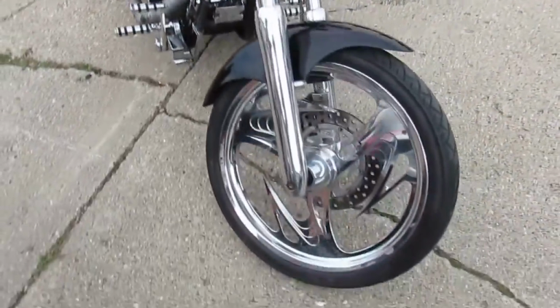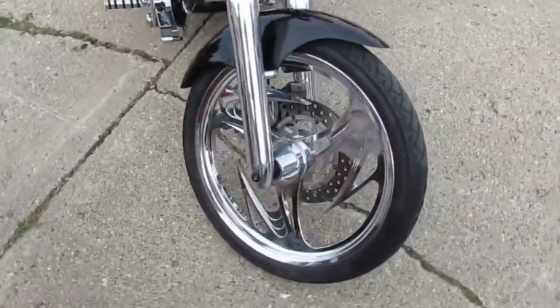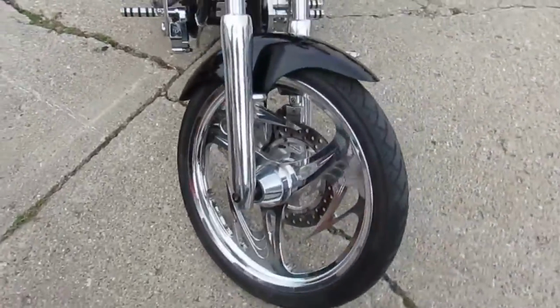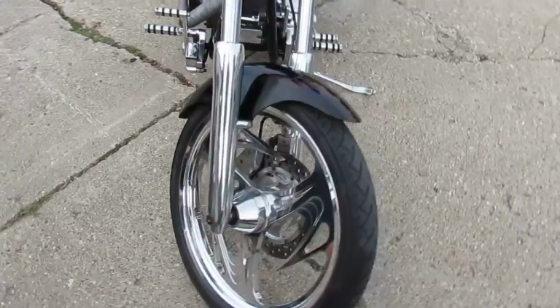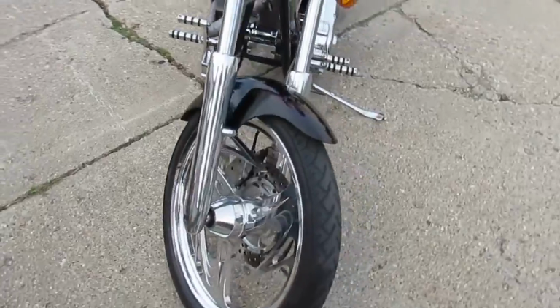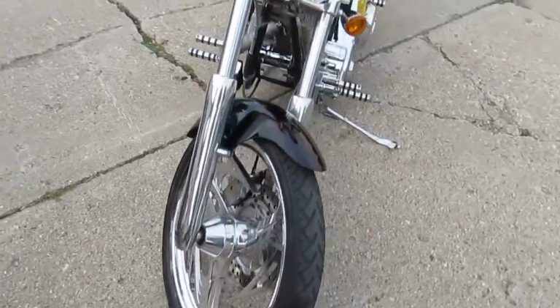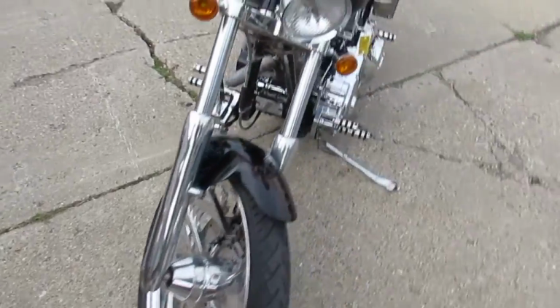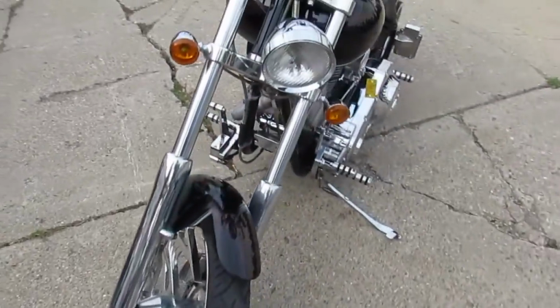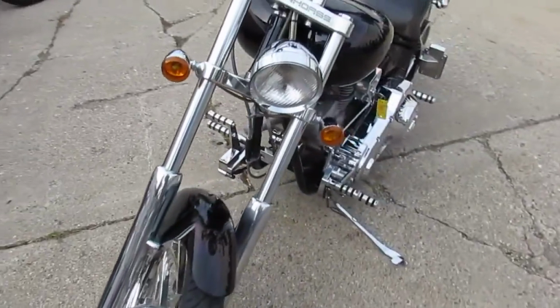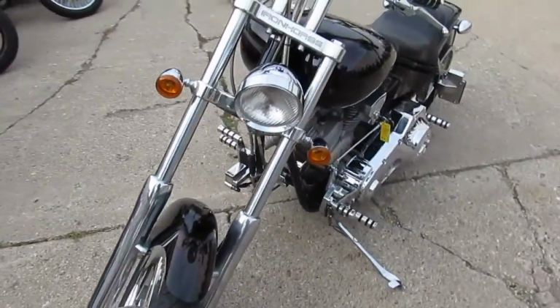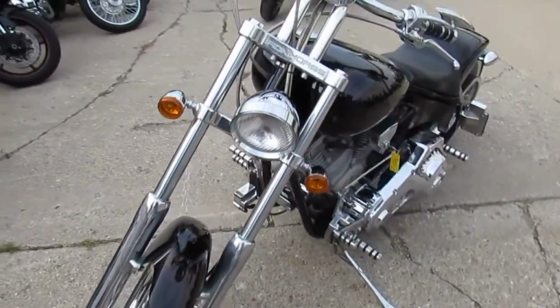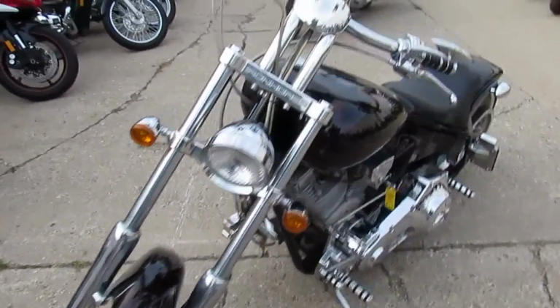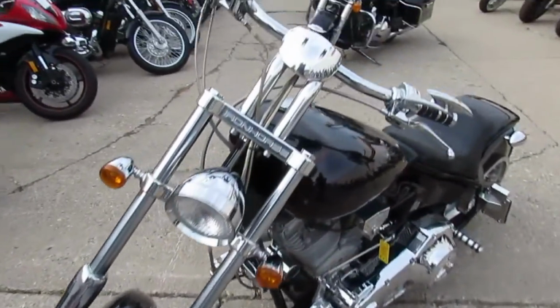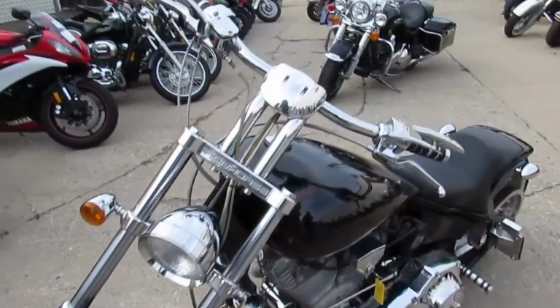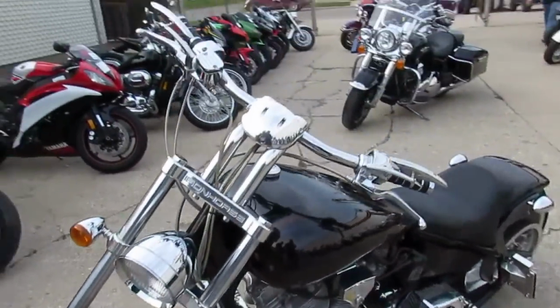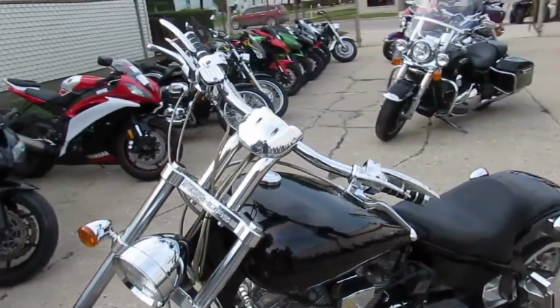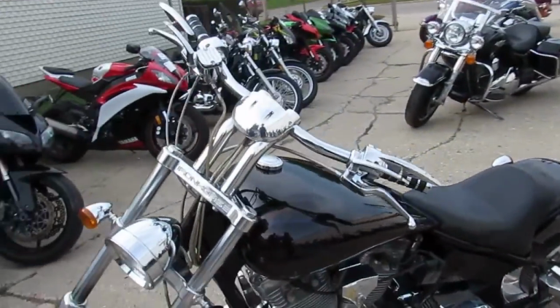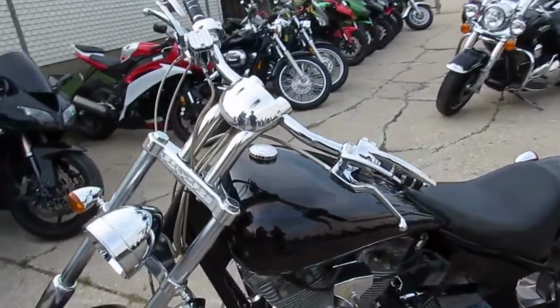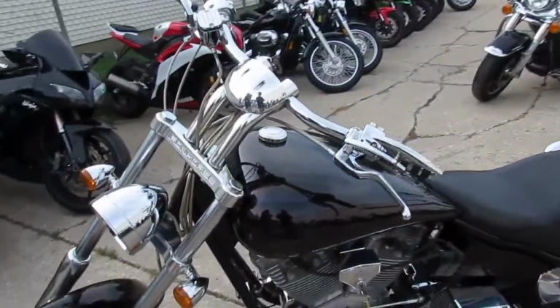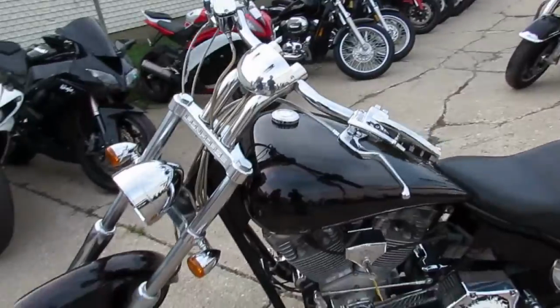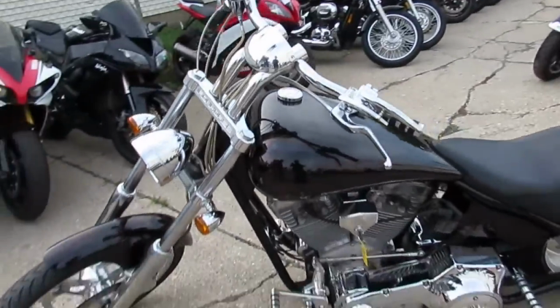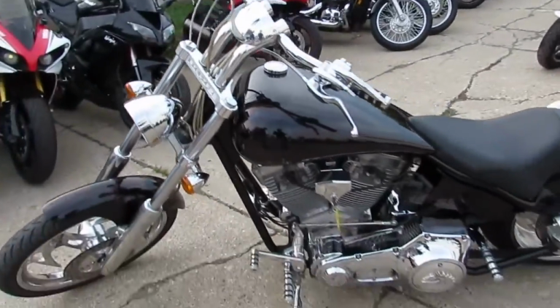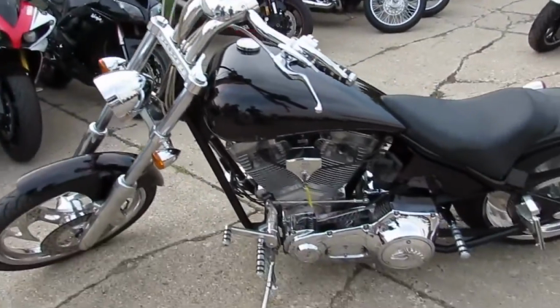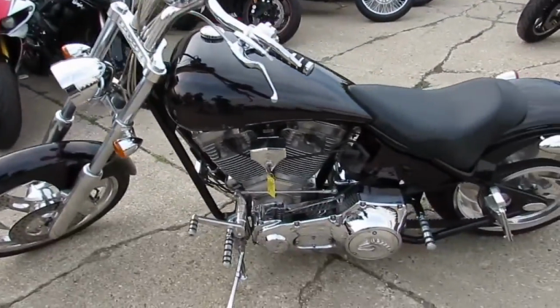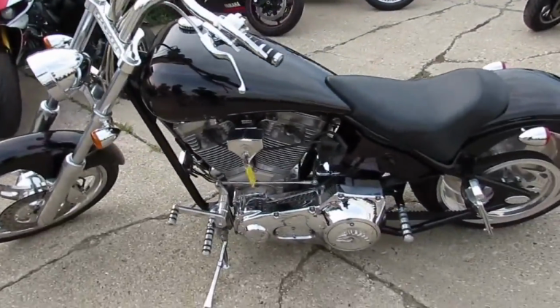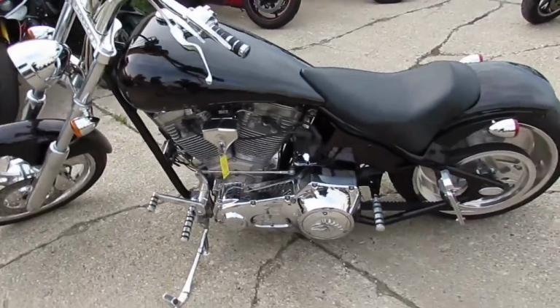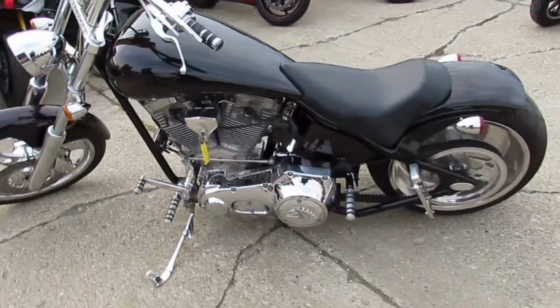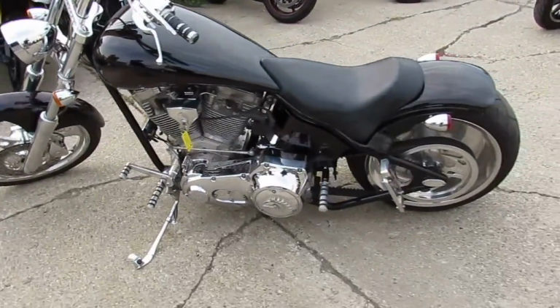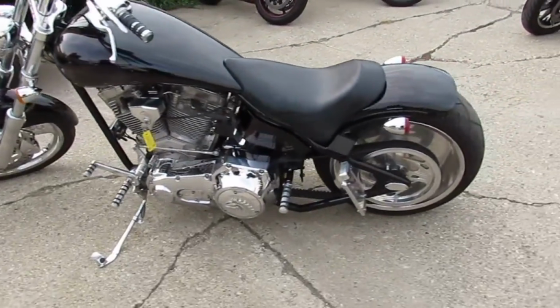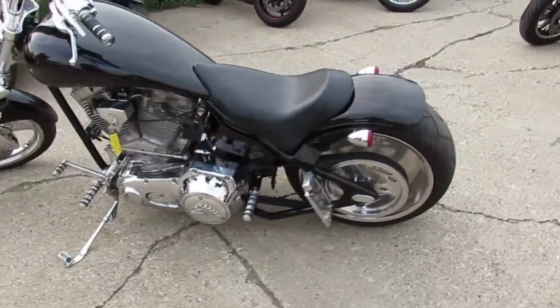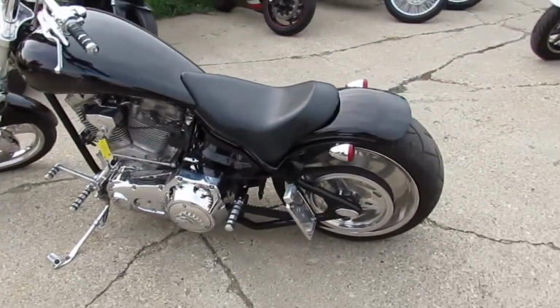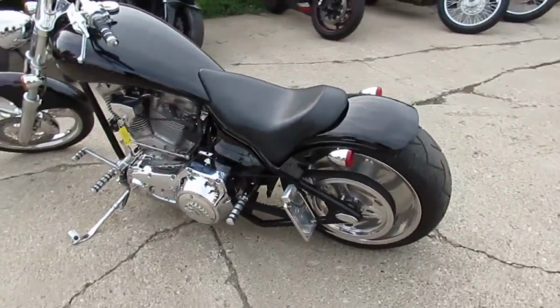It's got the 107 cubic inch S&S motor, which you guys know — those S&S motors run strong. It's a Super Sidewinder. You can't go wrong with a low mileage American Iron Horse Tejas.